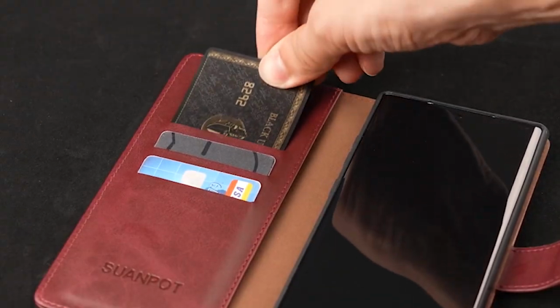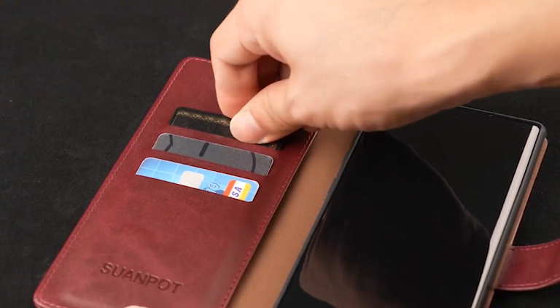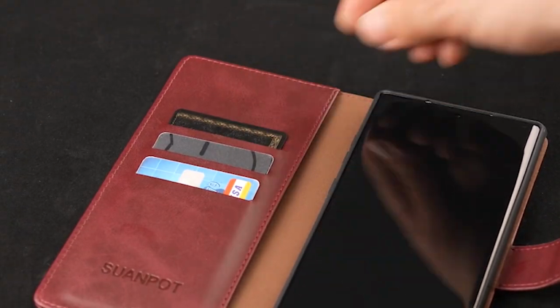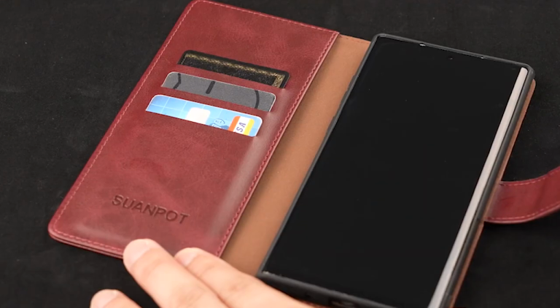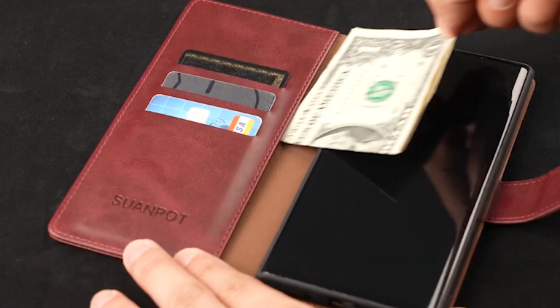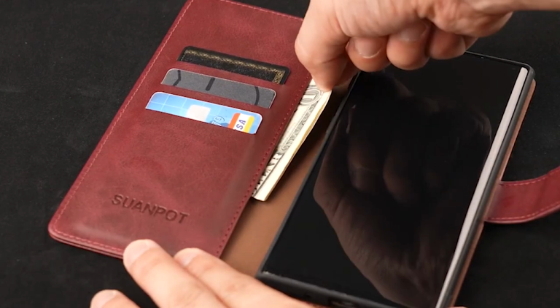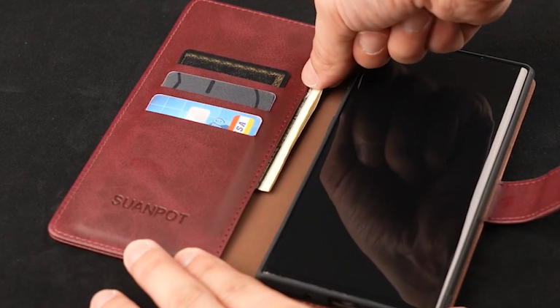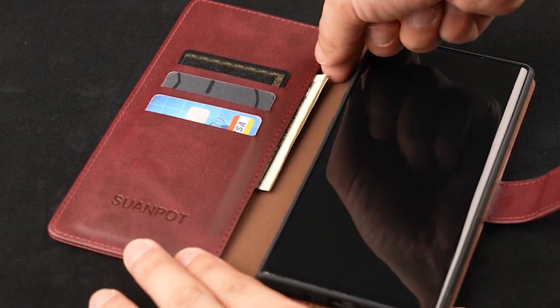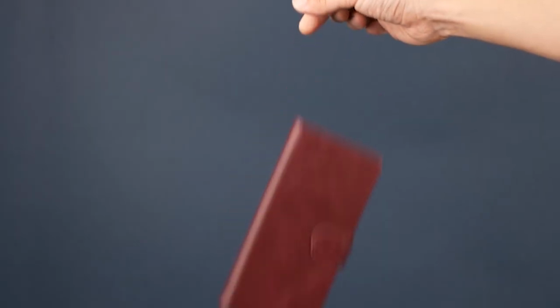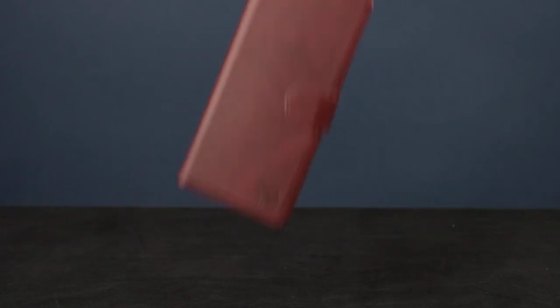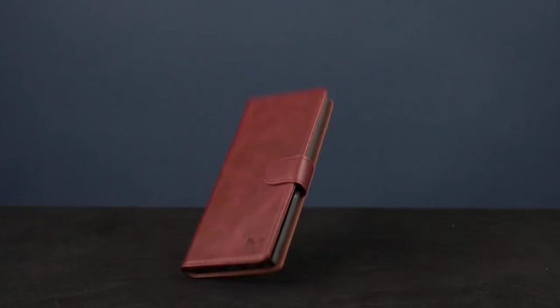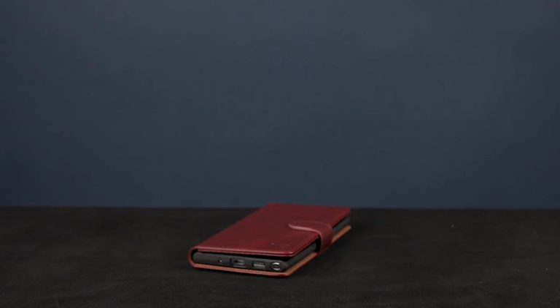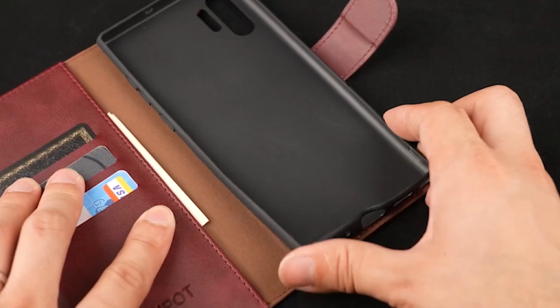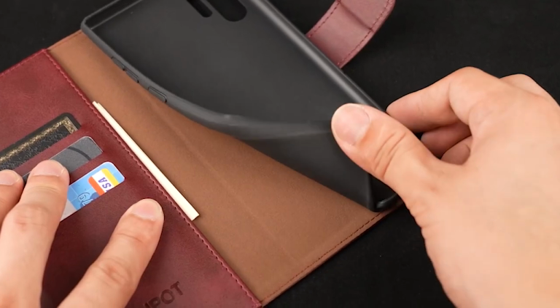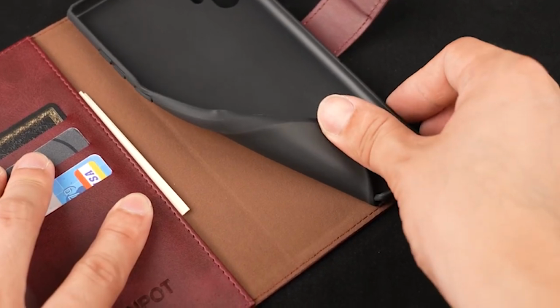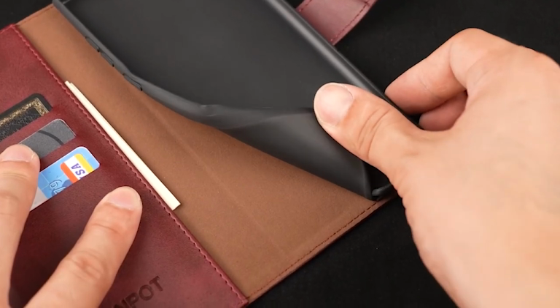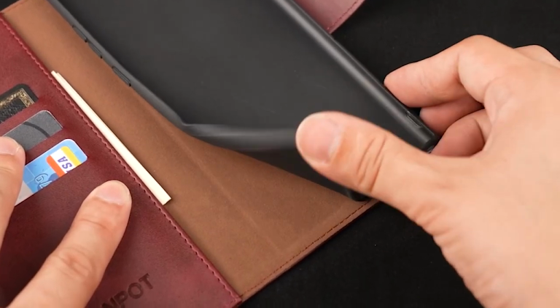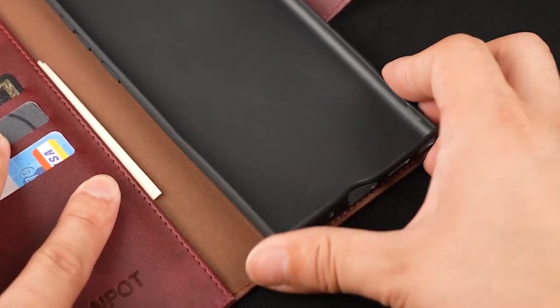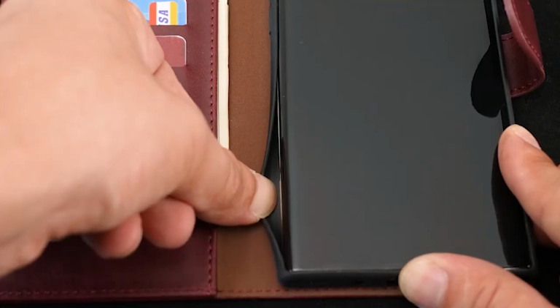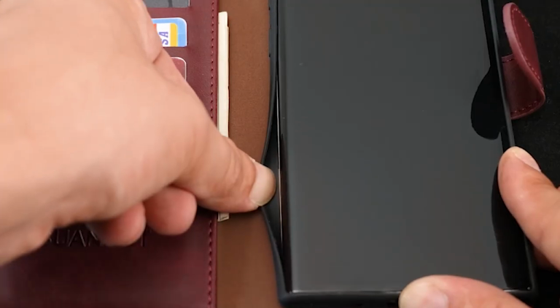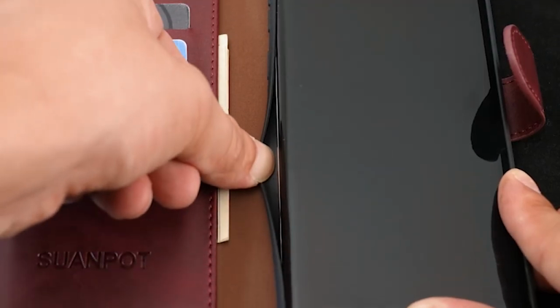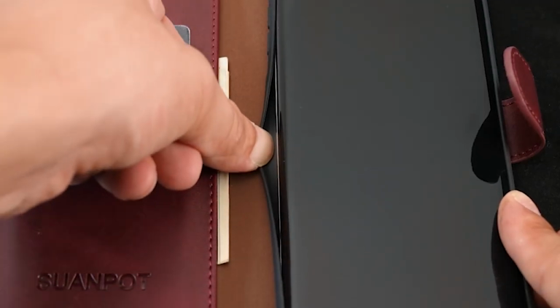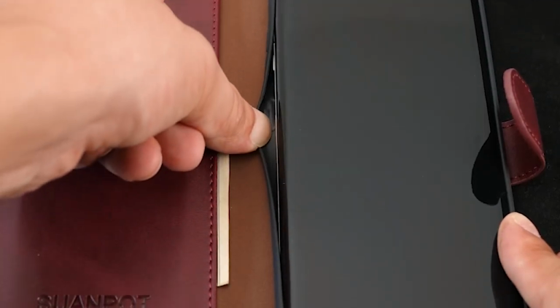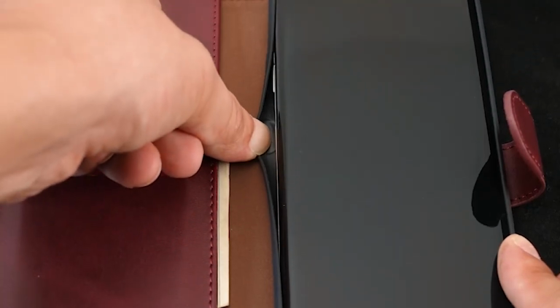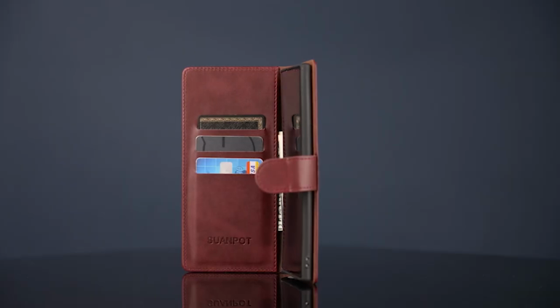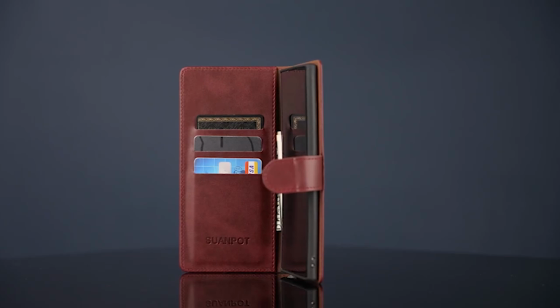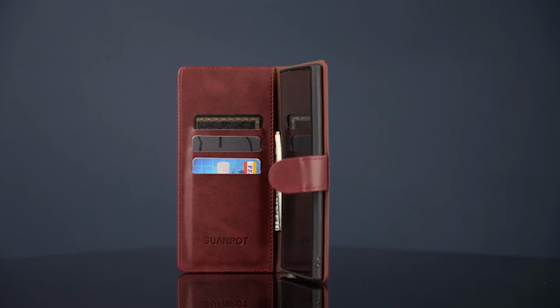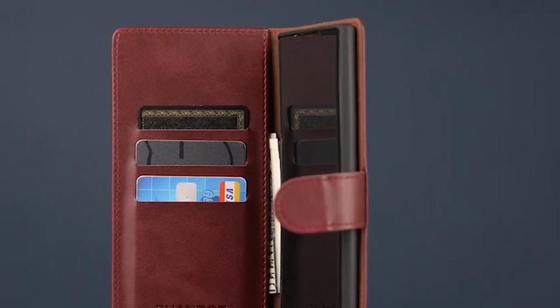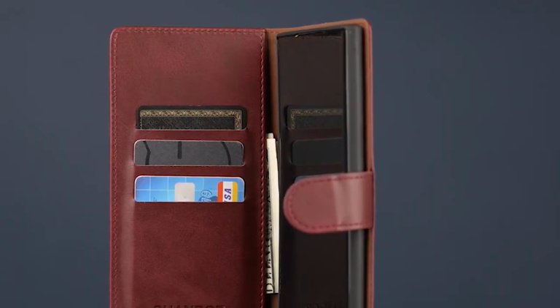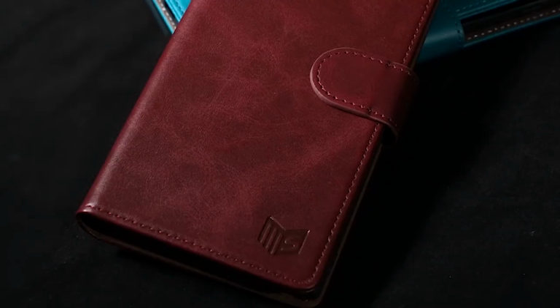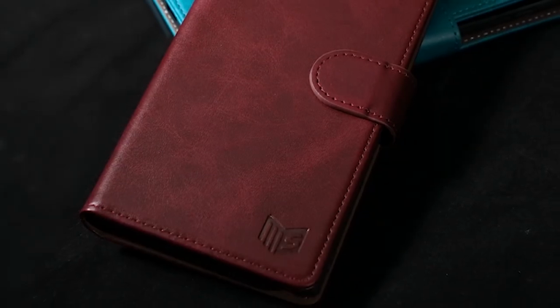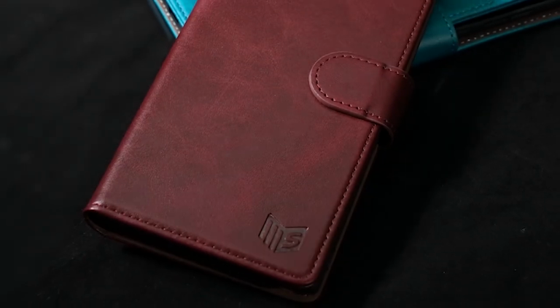It has three card slots and a pocket for notes, making it easy to store business cards, ID cards, and other important items. This smart design ensures that you have everything you need in one place, eliminating the need for carrying a separate wallet and streamlining your day-to-day essentials.